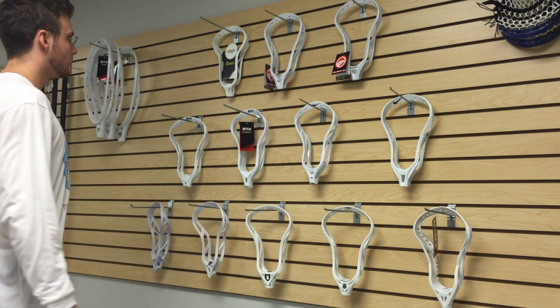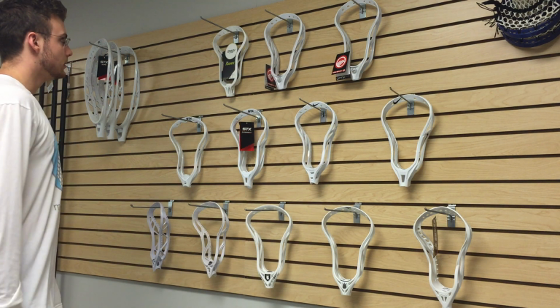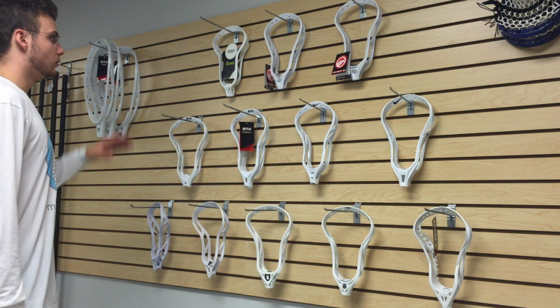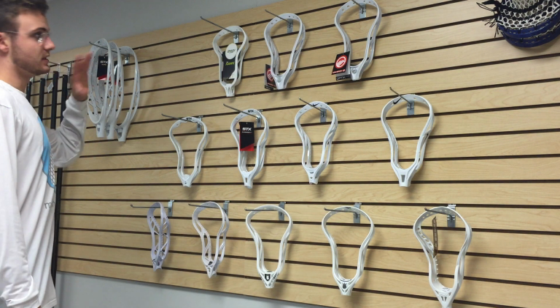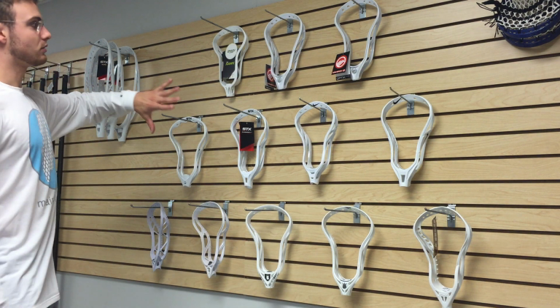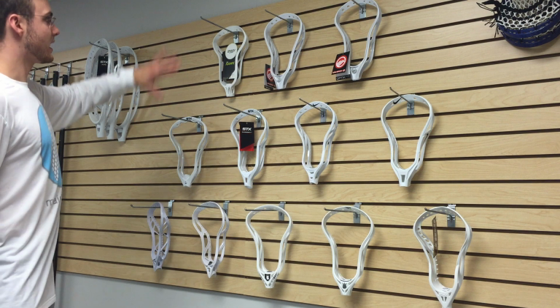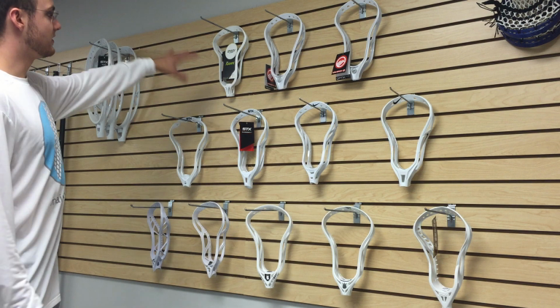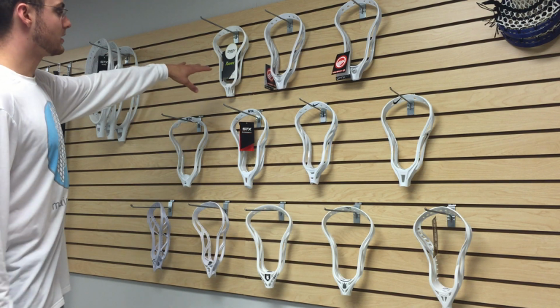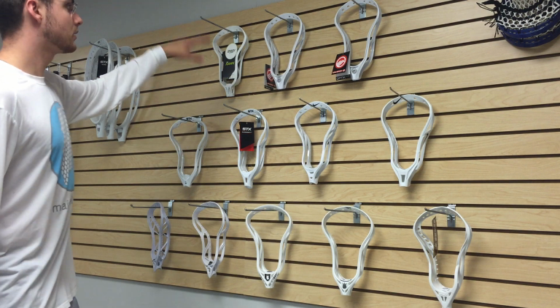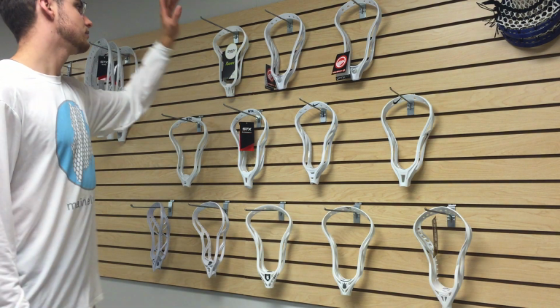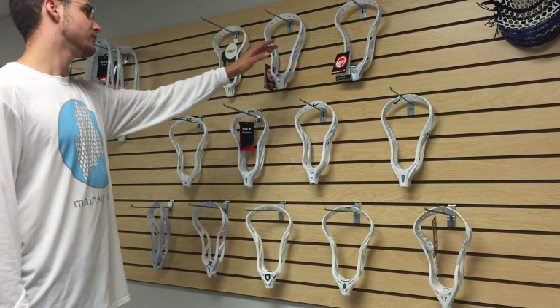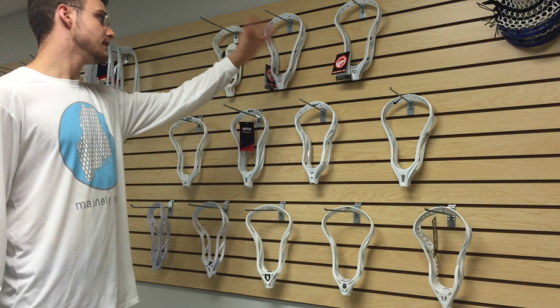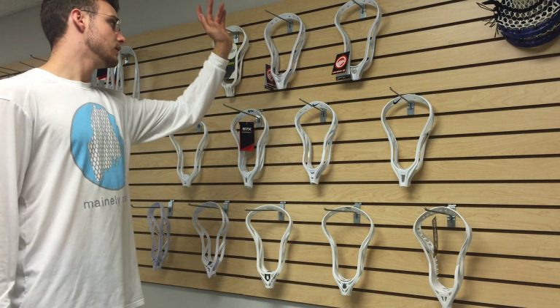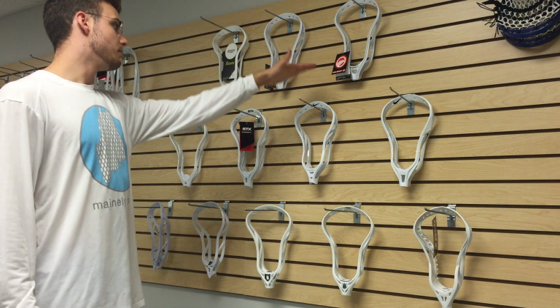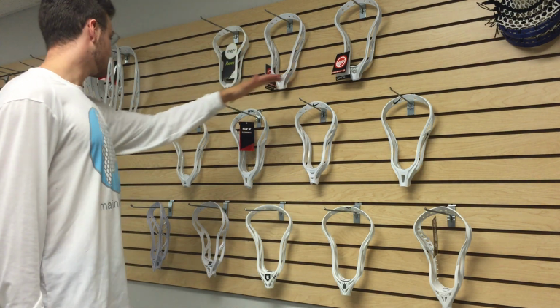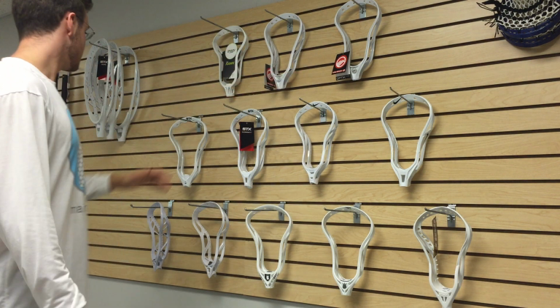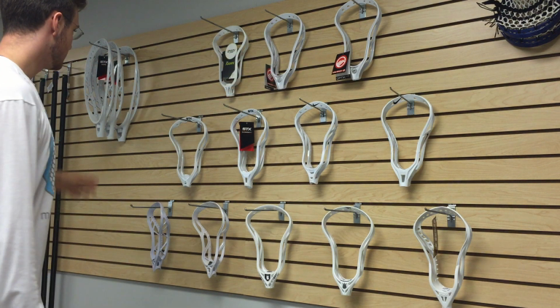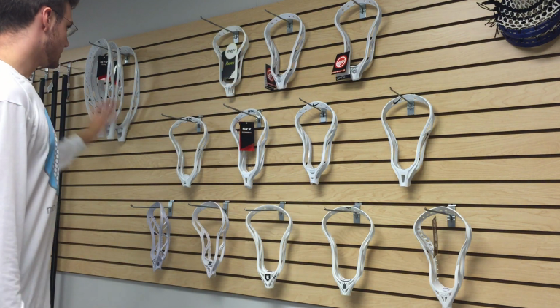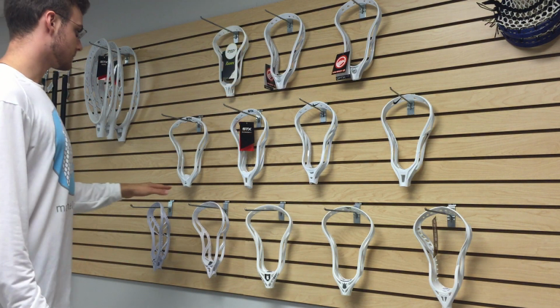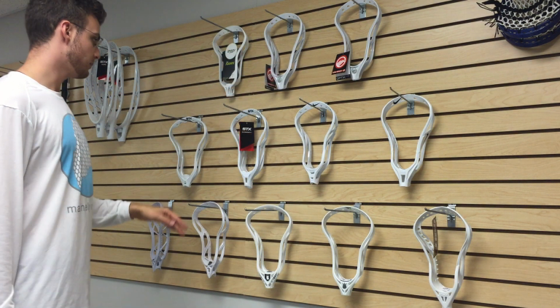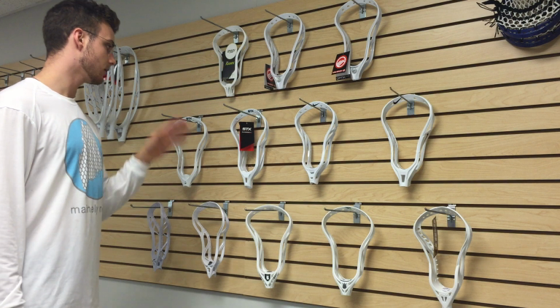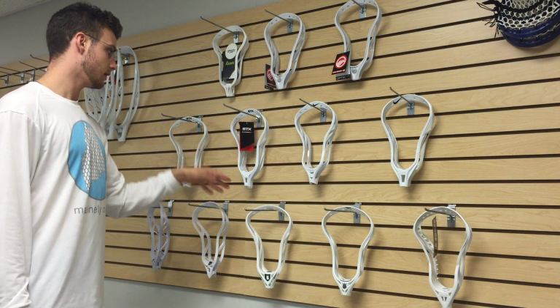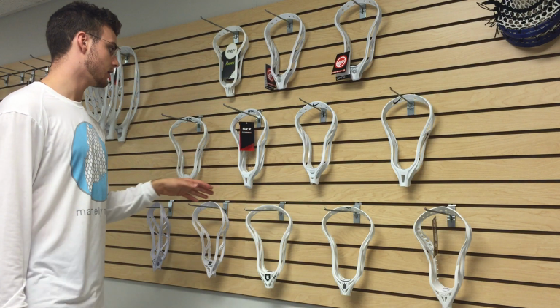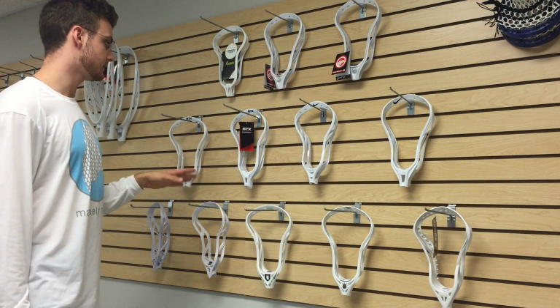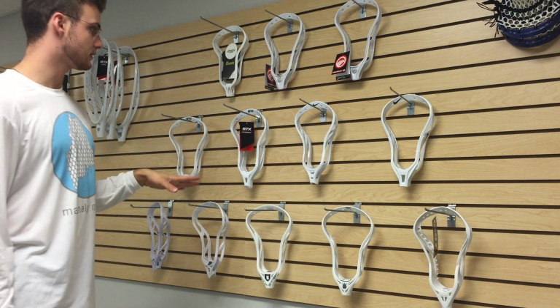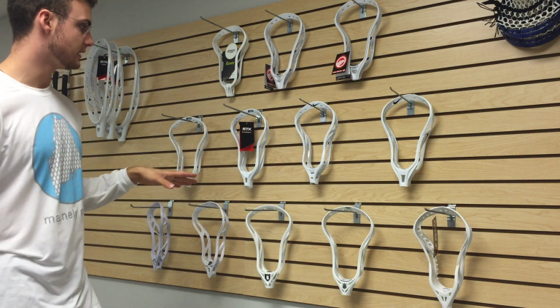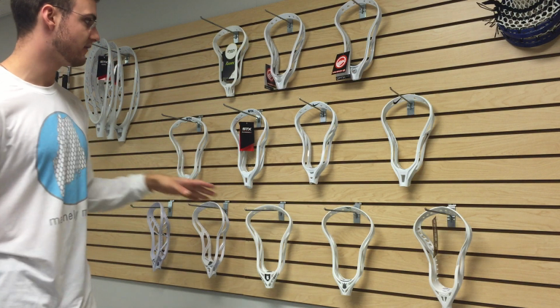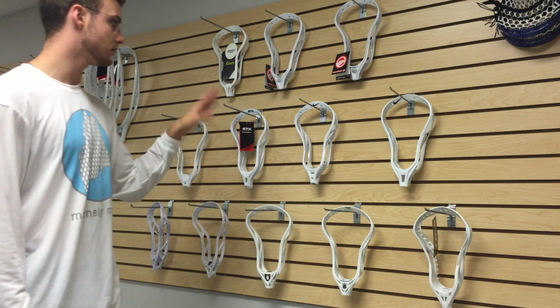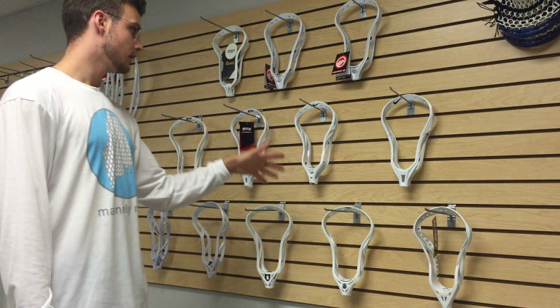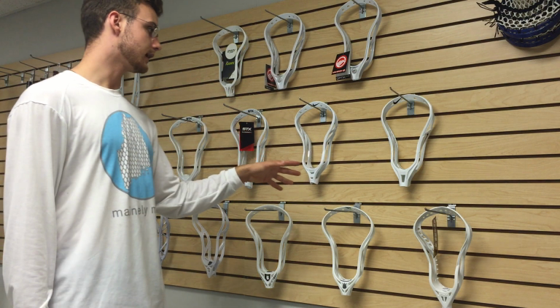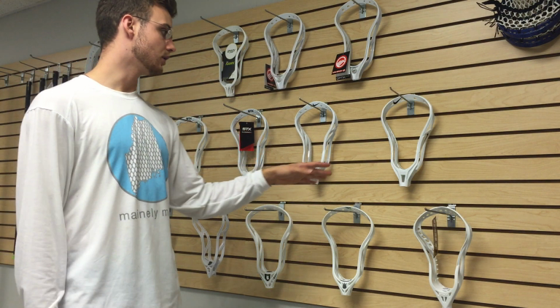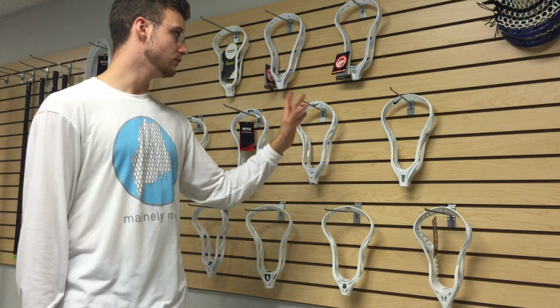Just to take you through what we have: we have the Epic Hawk, the Maverick Tank, the Maverick Optic, the STX Super Power, the STX Surgeon 10-500, and the Nike Lakota U.